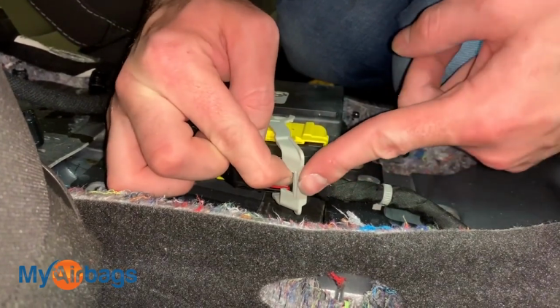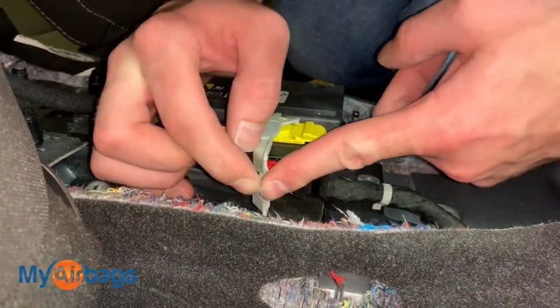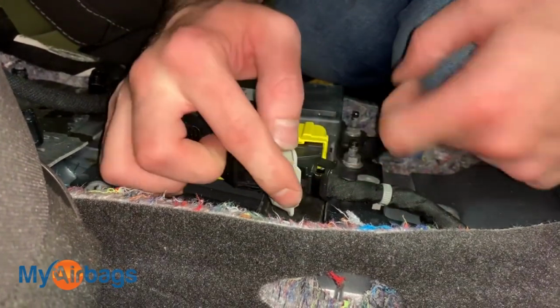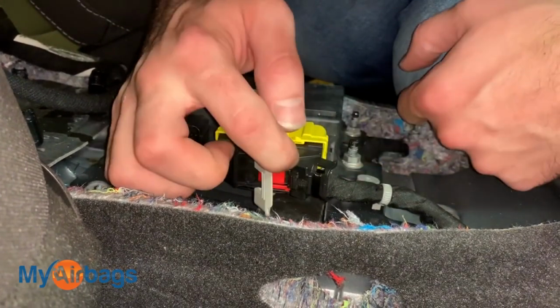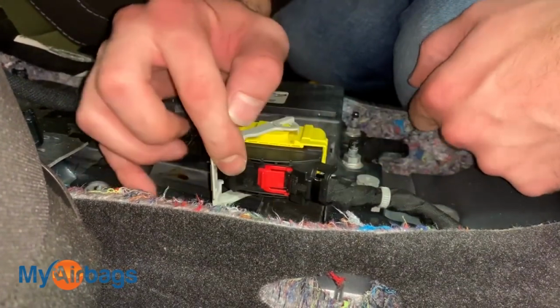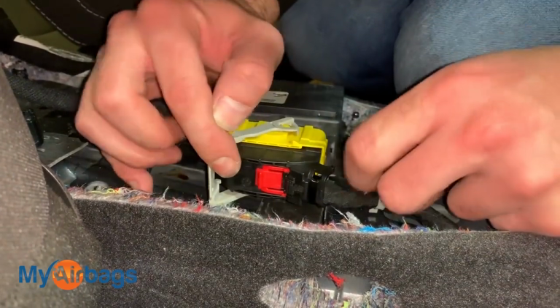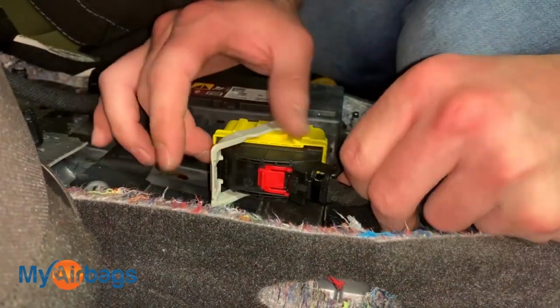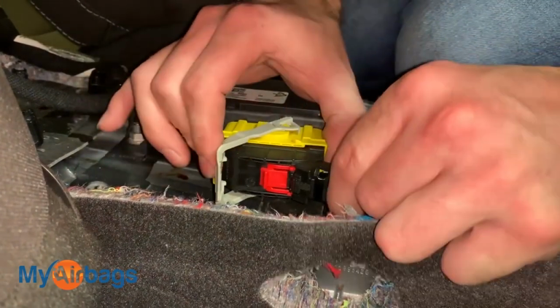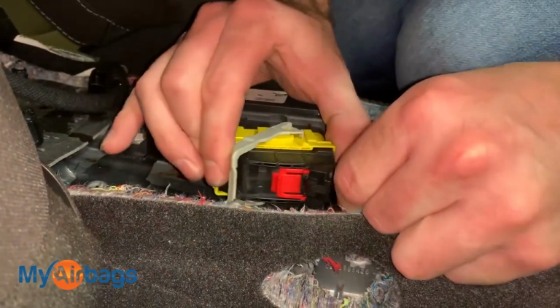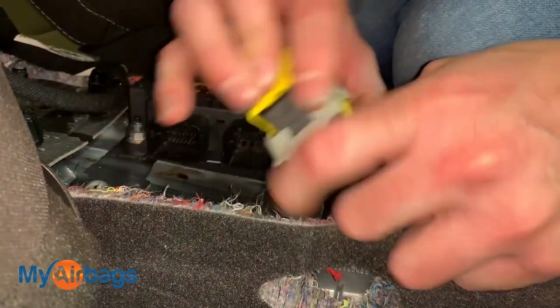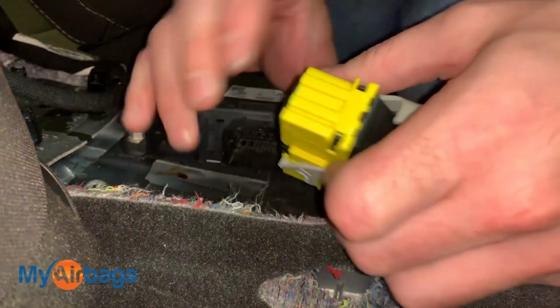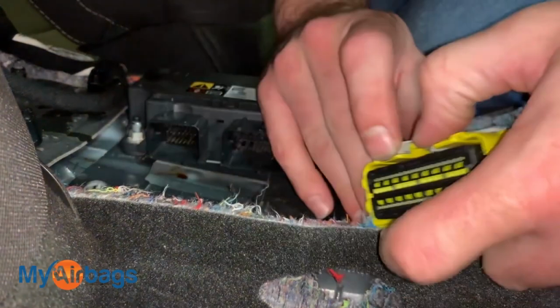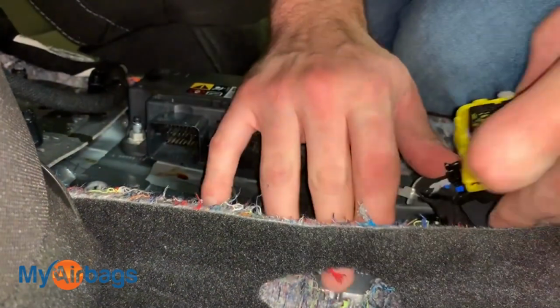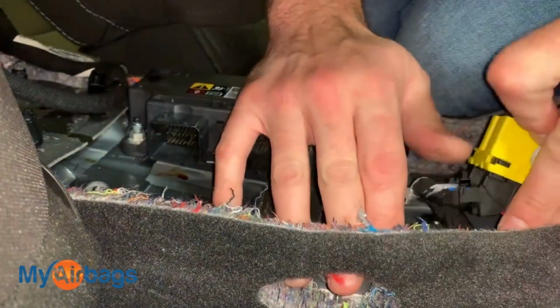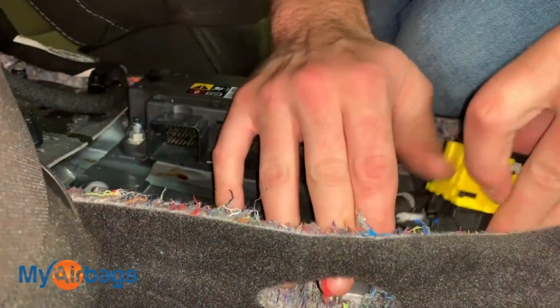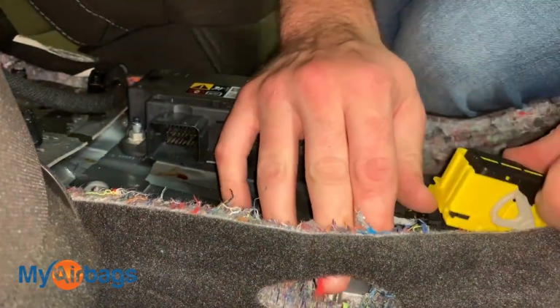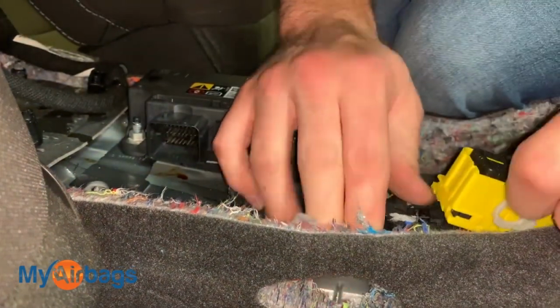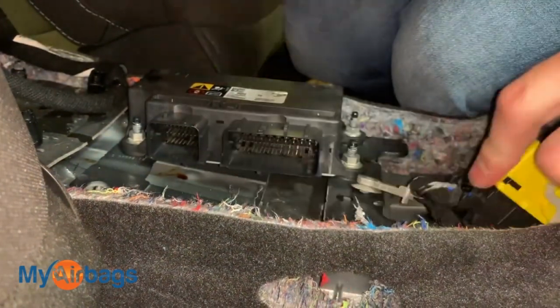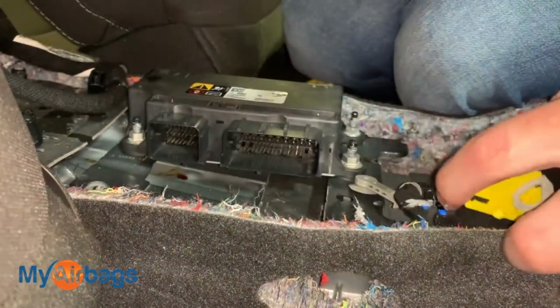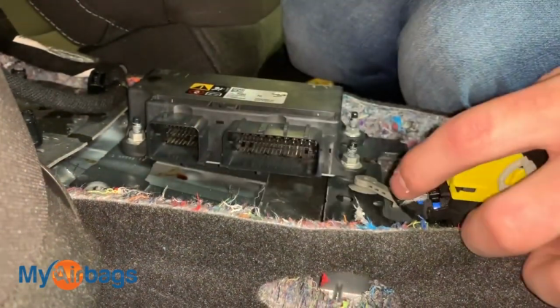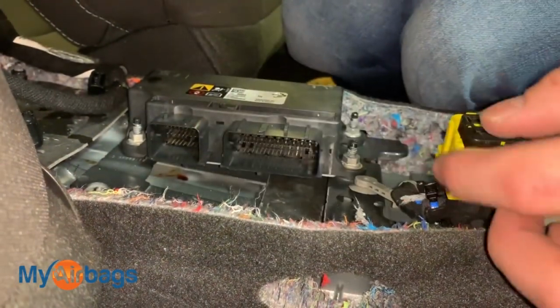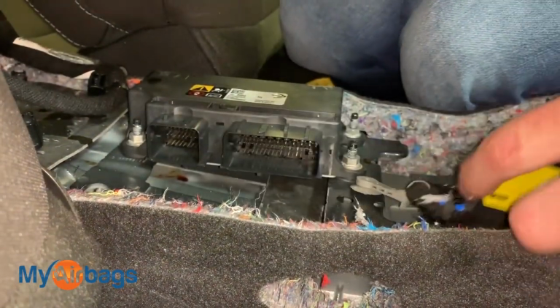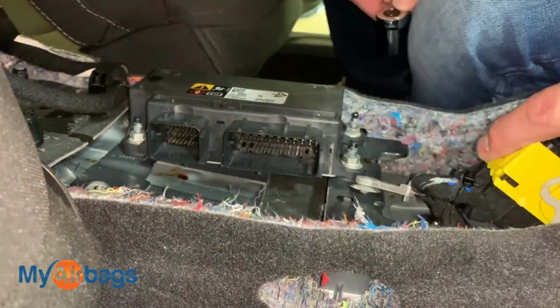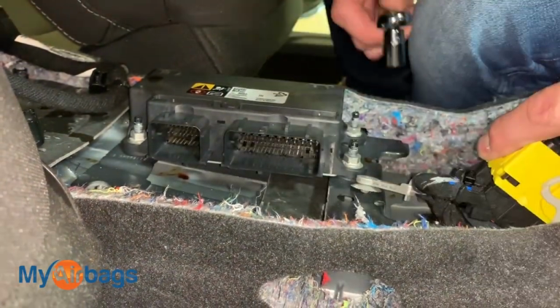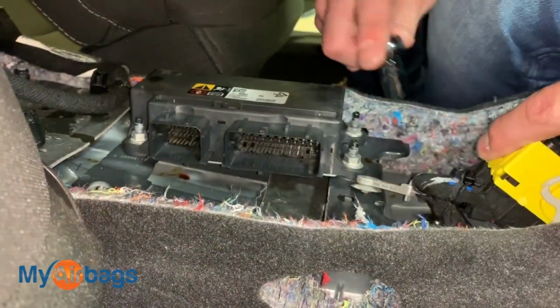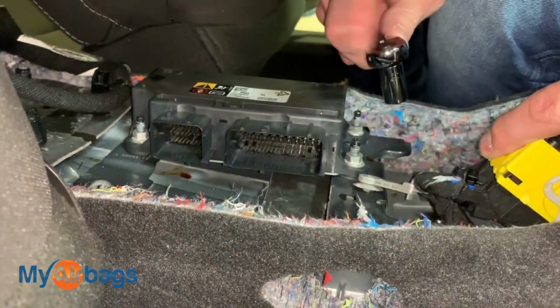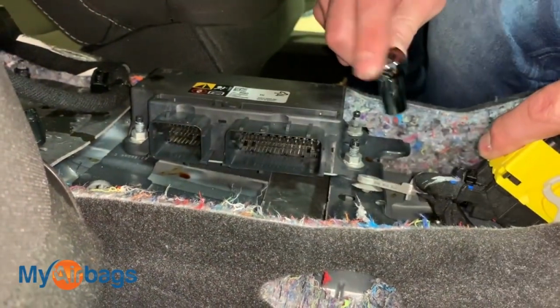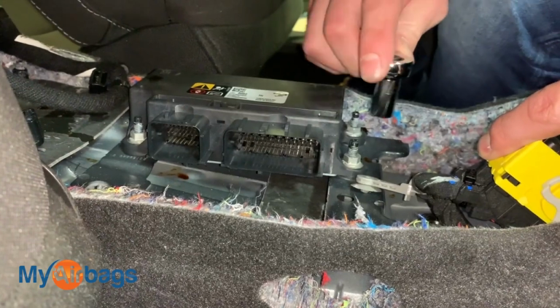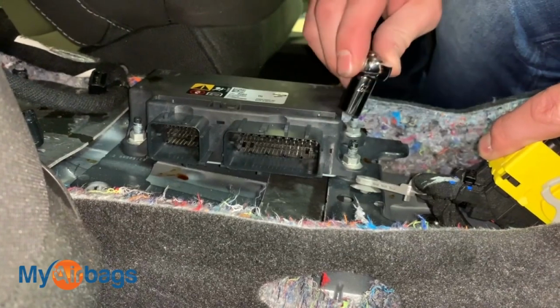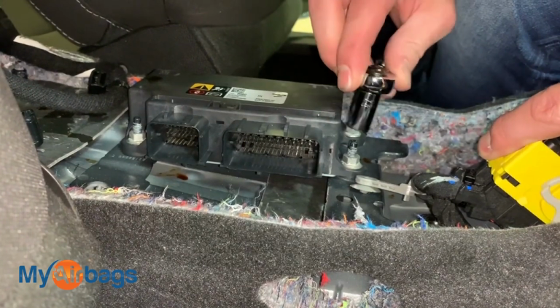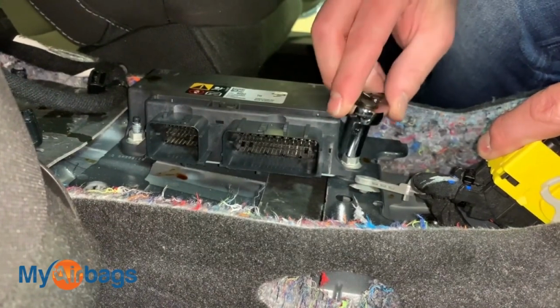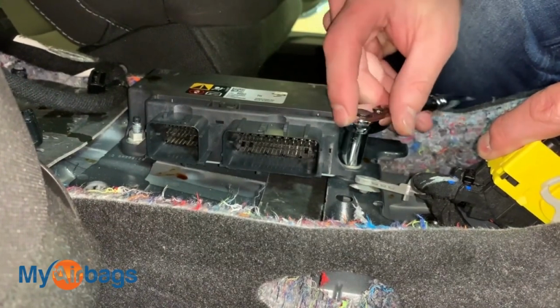The second plug is right here — press down on that black button and swing the lever over. Next, use your 10 millimeter socket to remove the bolts holding the module down.